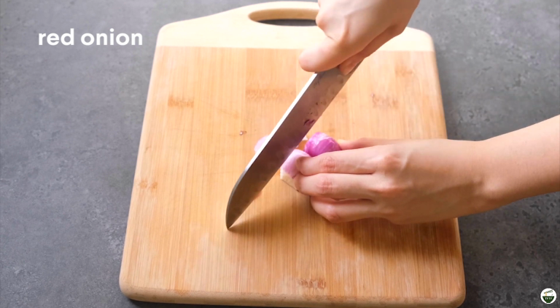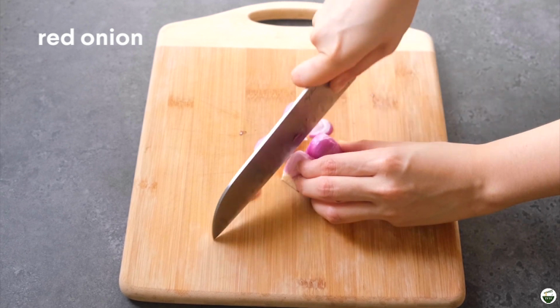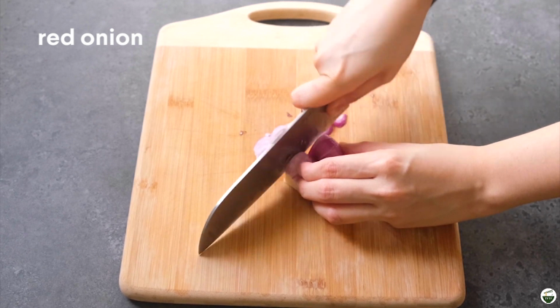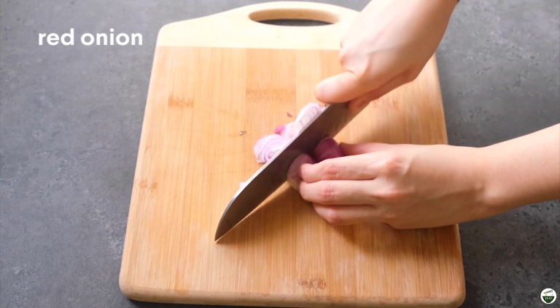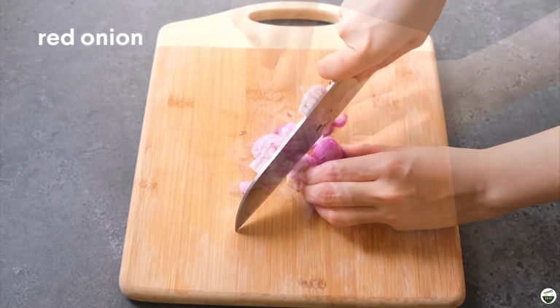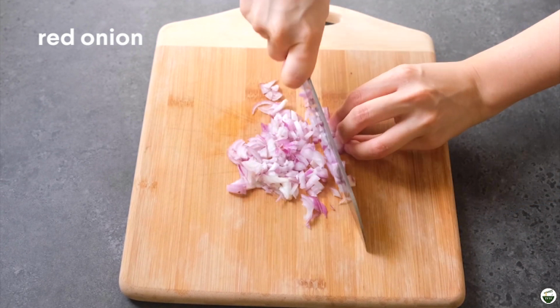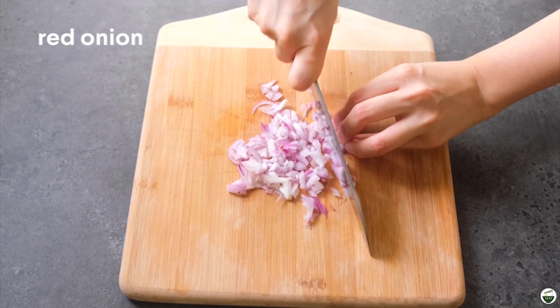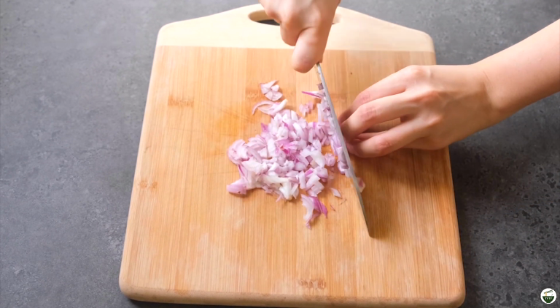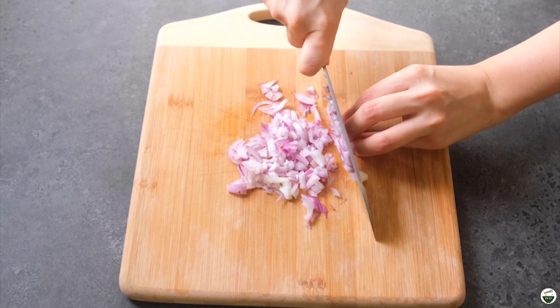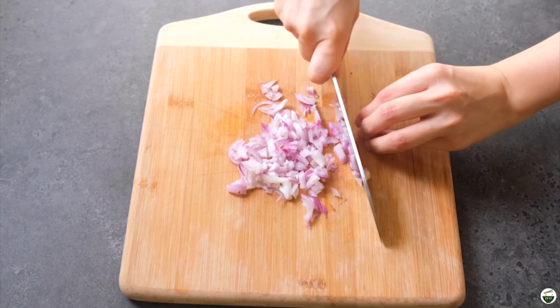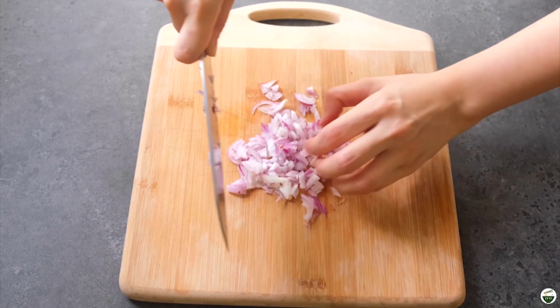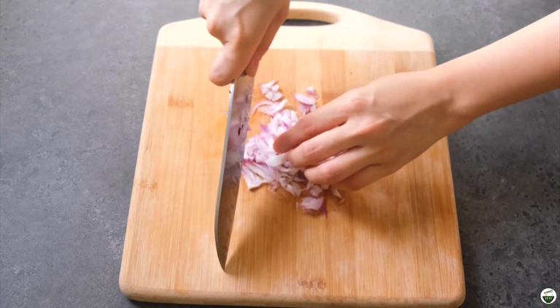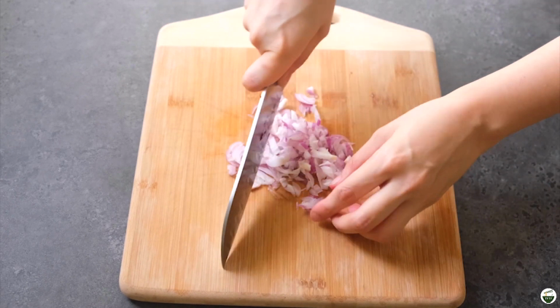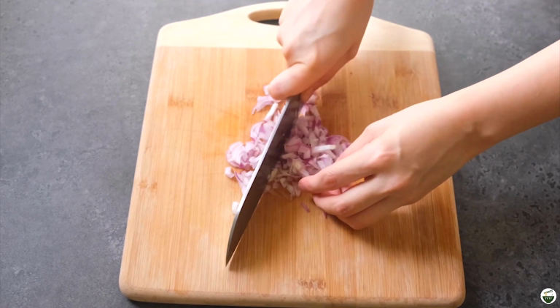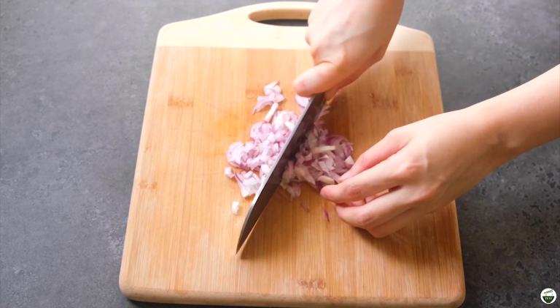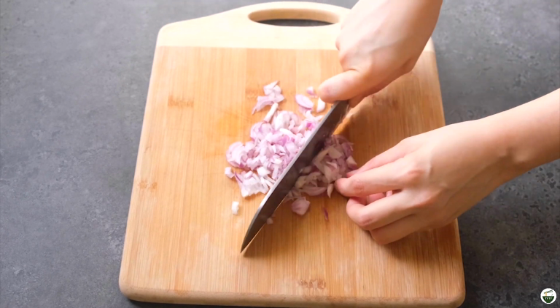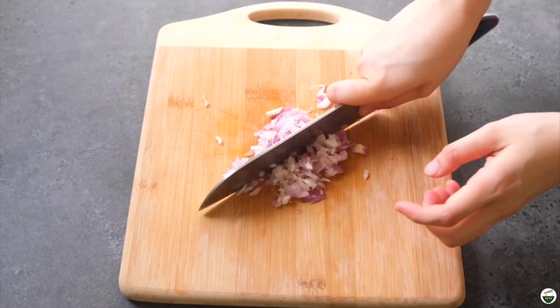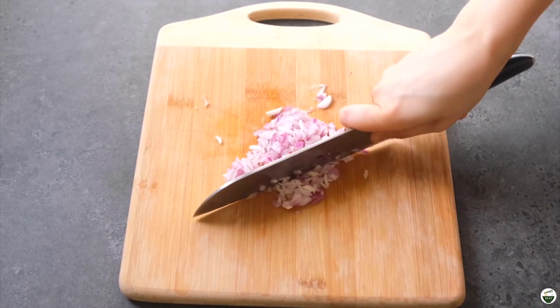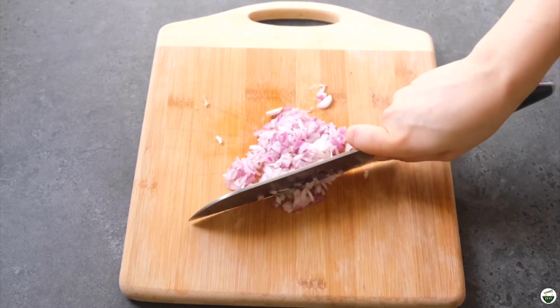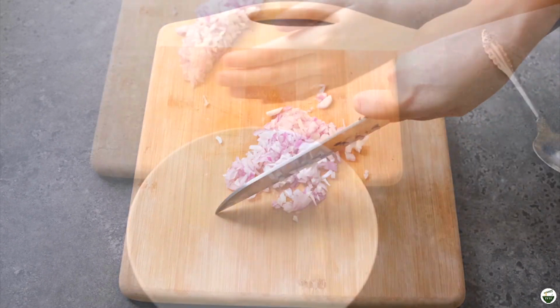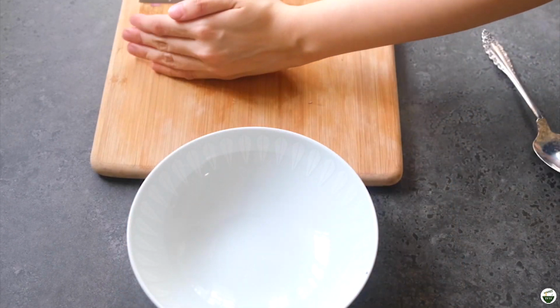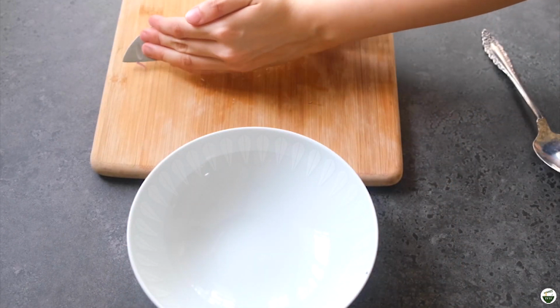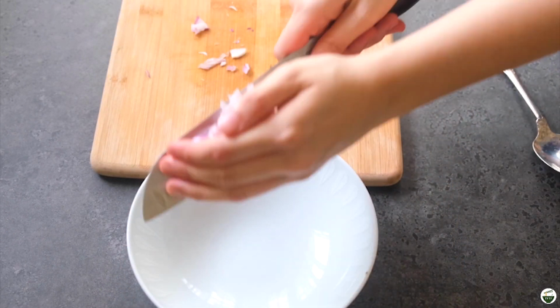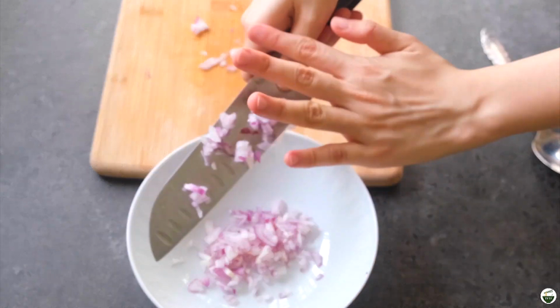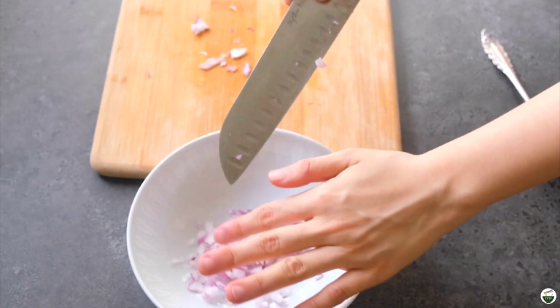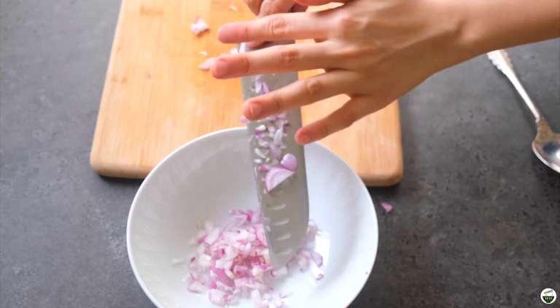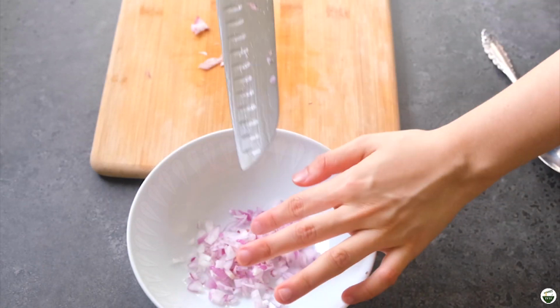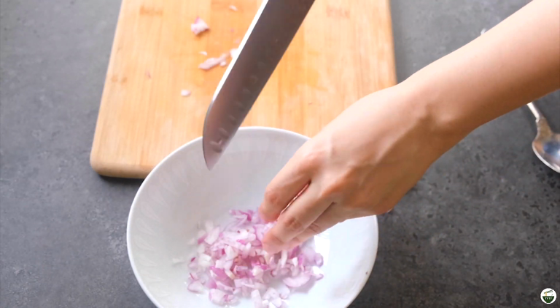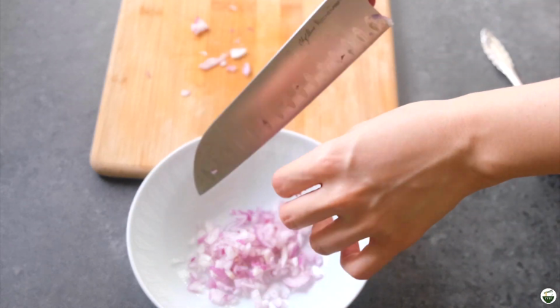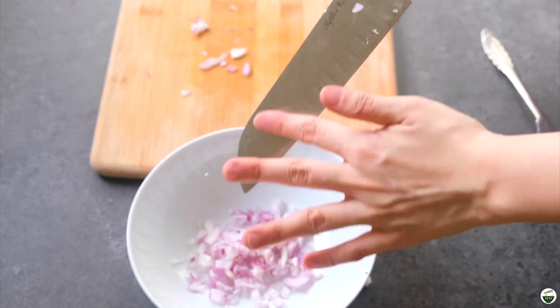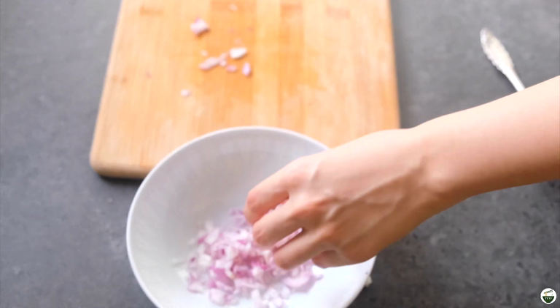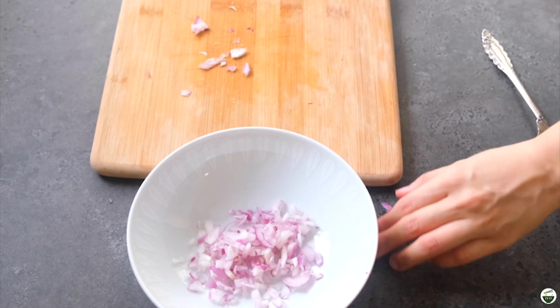We're gonna start by chopping some red onion — you can opt to dice this or just thinly slice it. It's really up to you, but I like to finely dice mine. Afterwards, we're gonna put that in a bowl and we're also gonna chop up some chili.